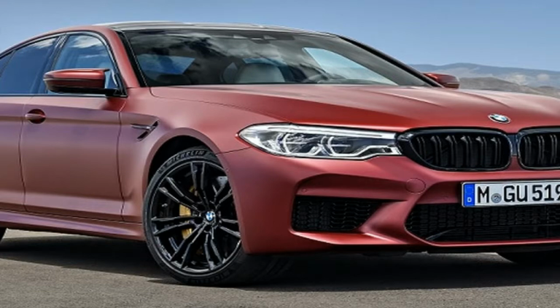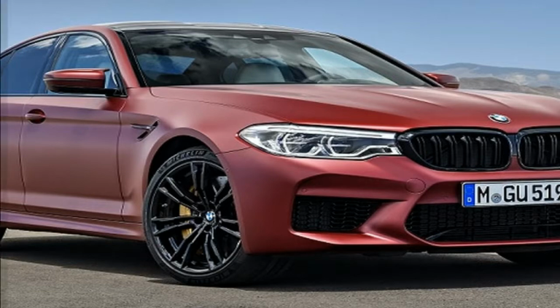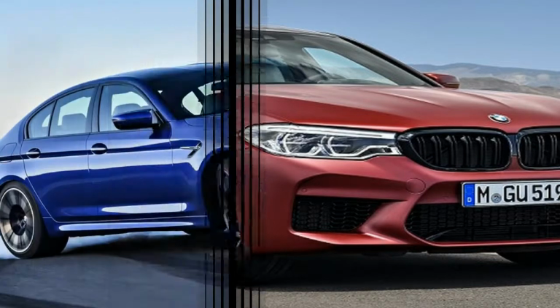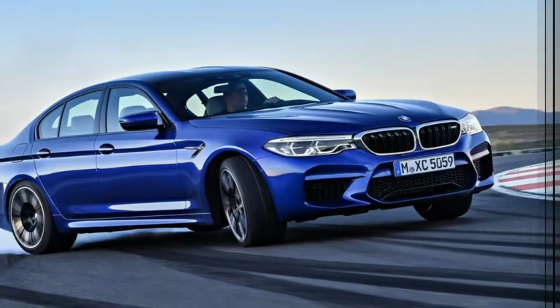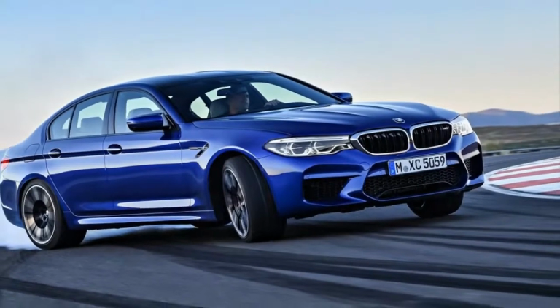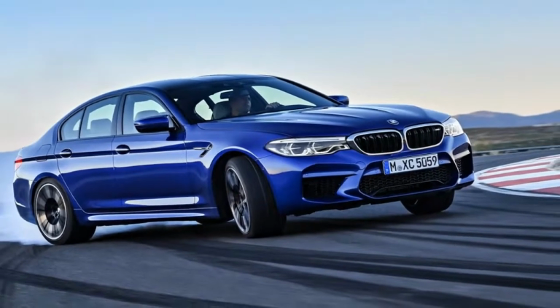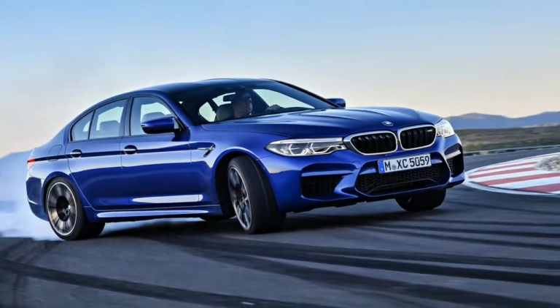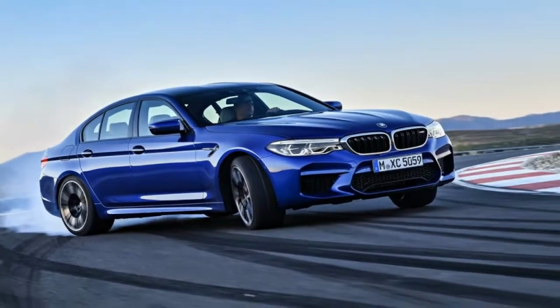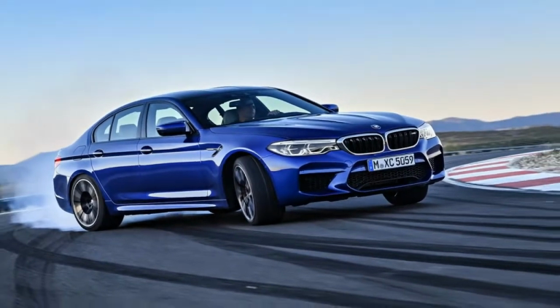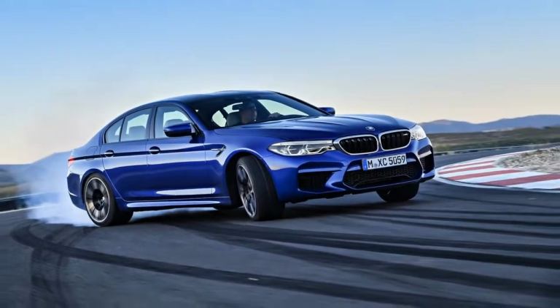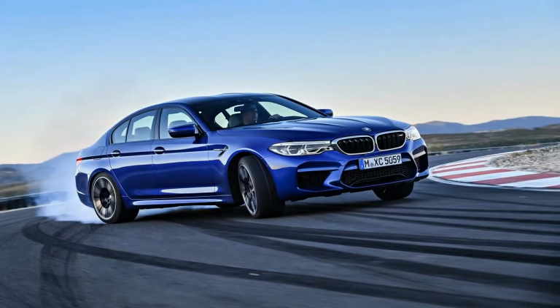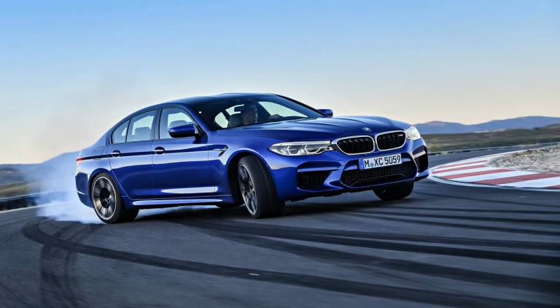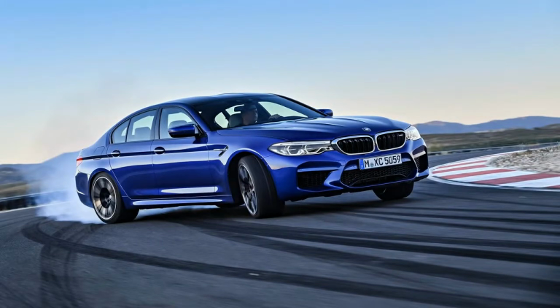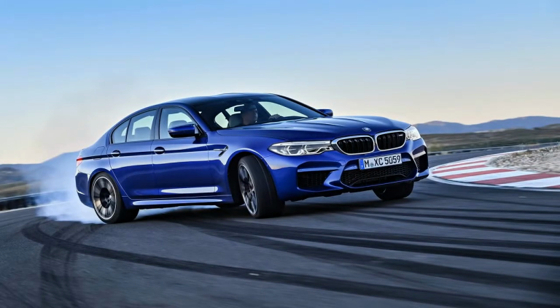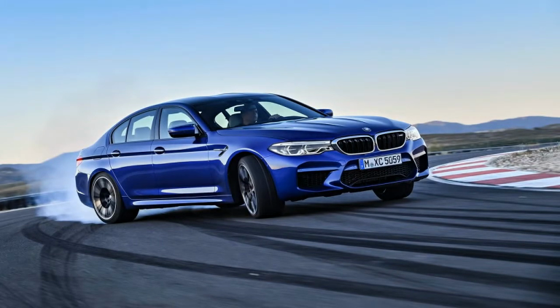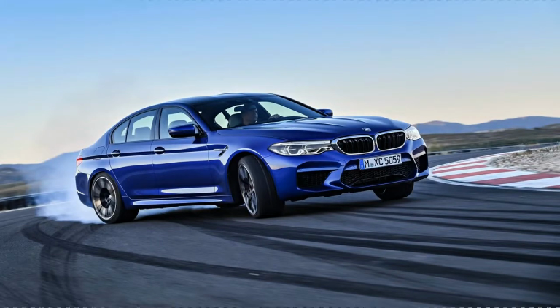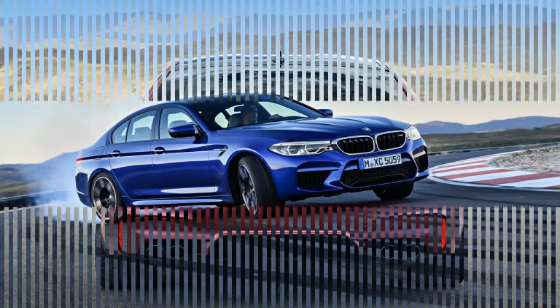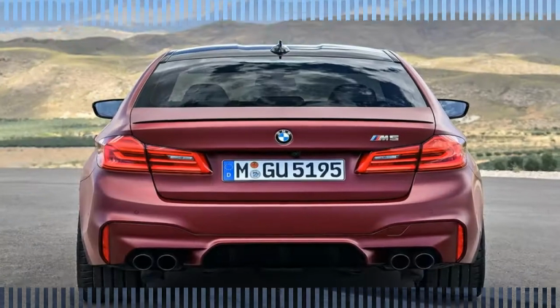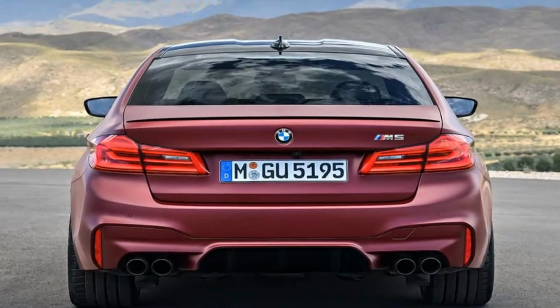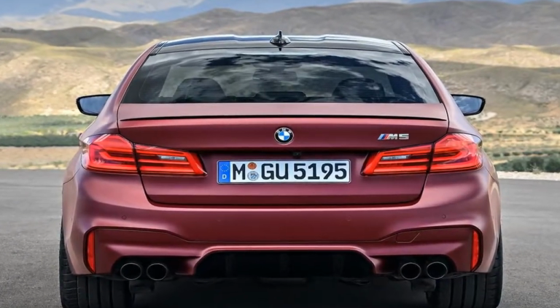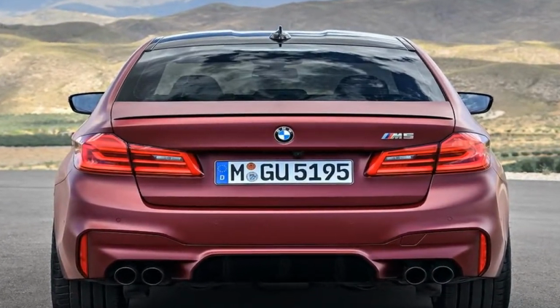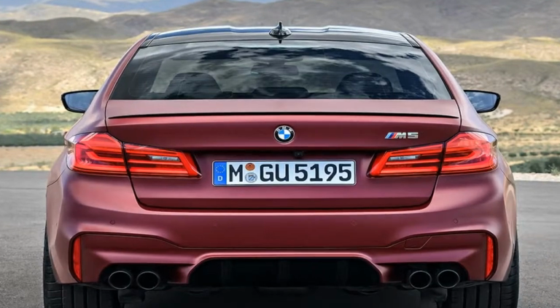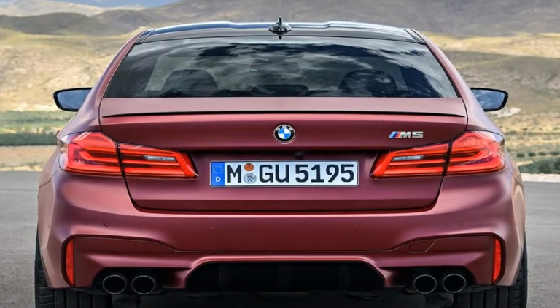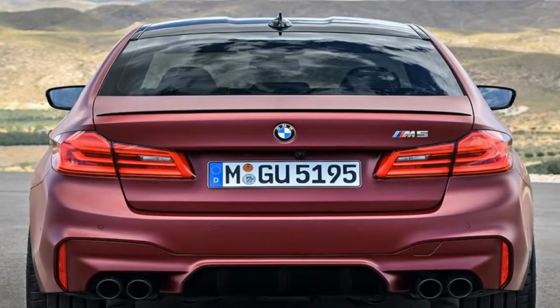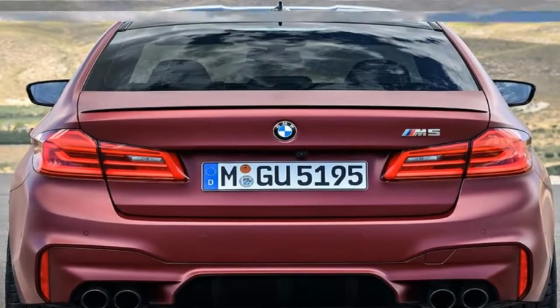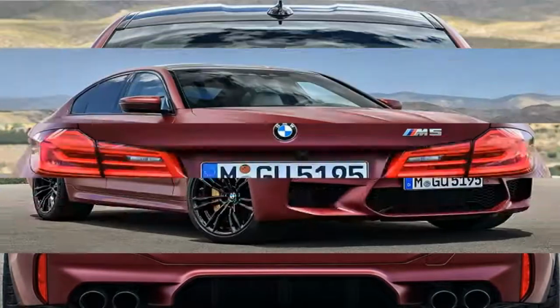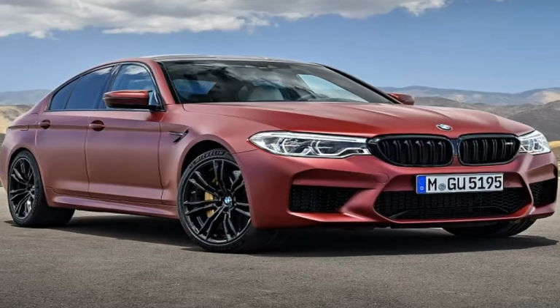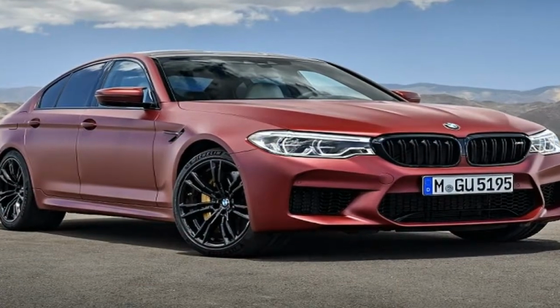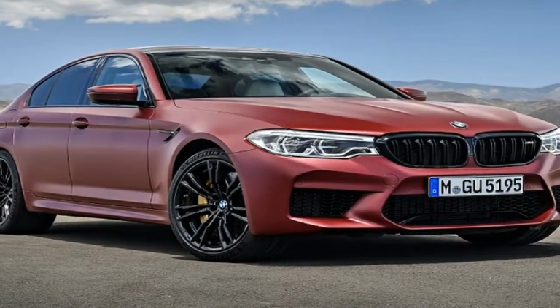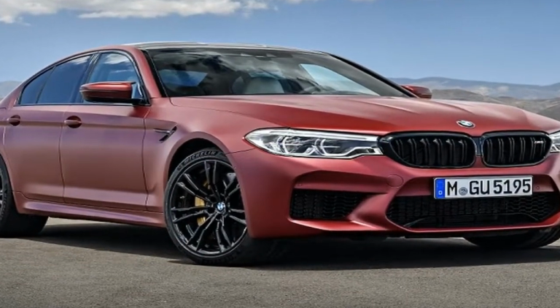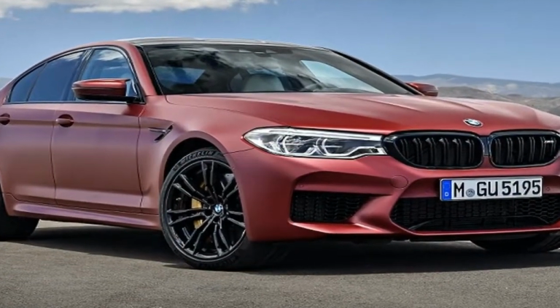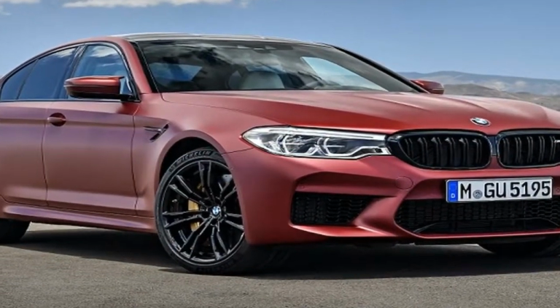On the styling front, the M5 is distinguished by an aggressive front bumper which features large air intakes and an angular design. There's also aerodynamic mirrors, a sculpted aluminum hood, and a carbon-fiber reinforced plastic.